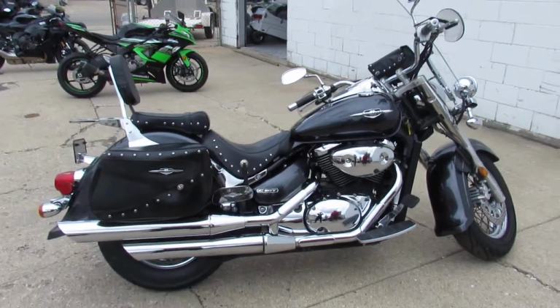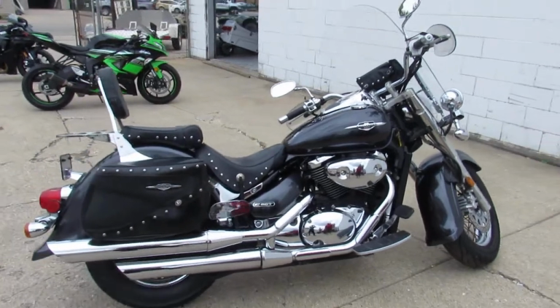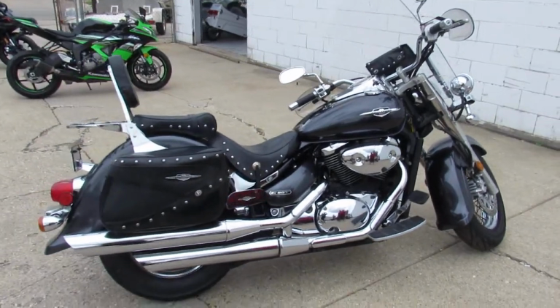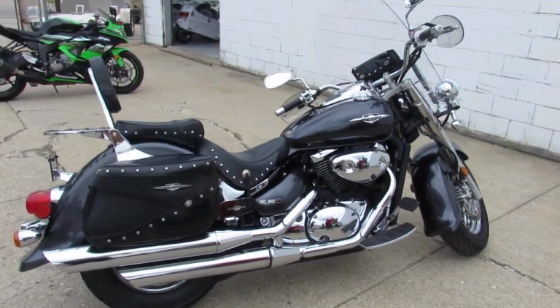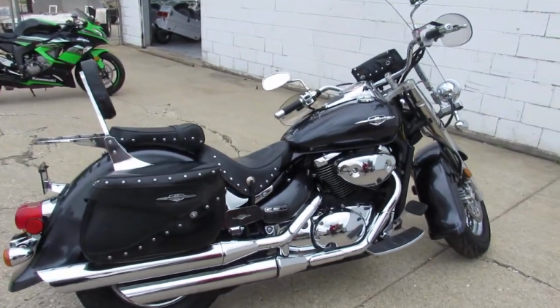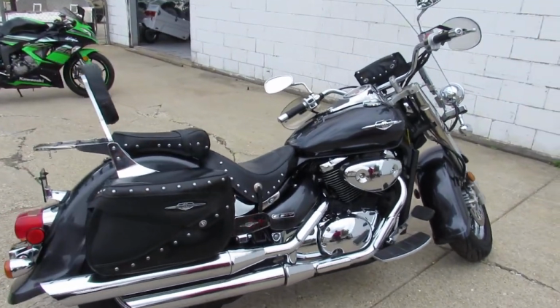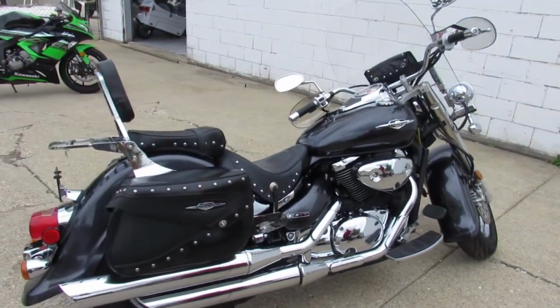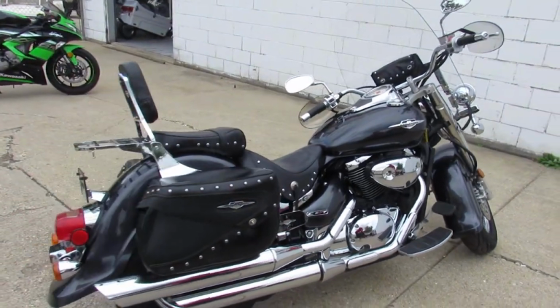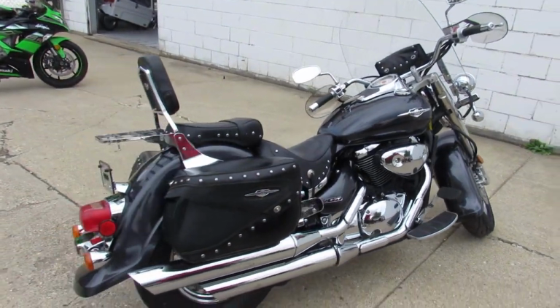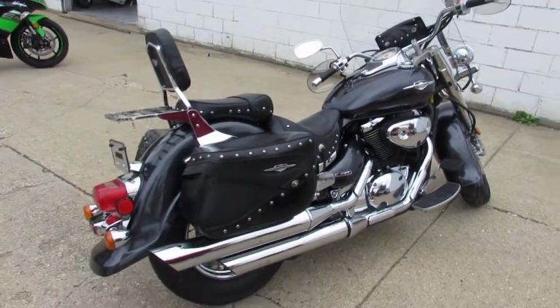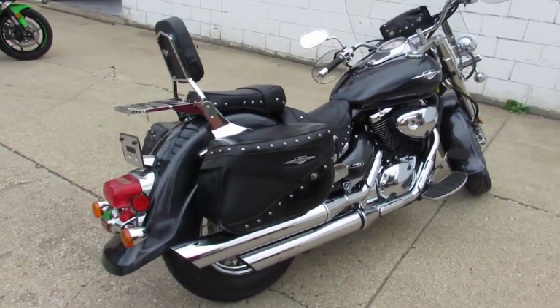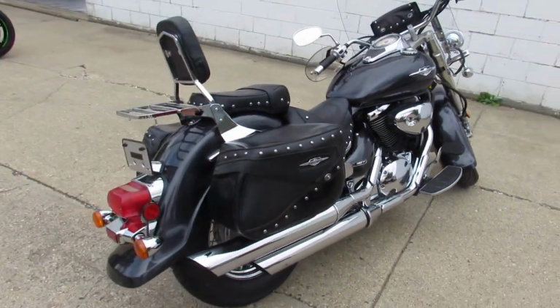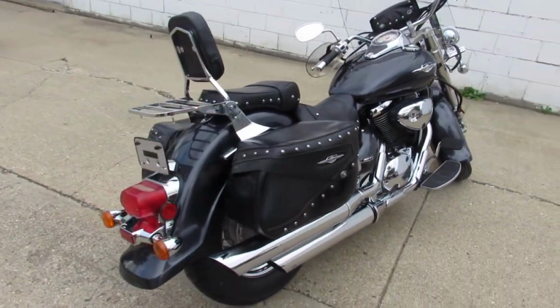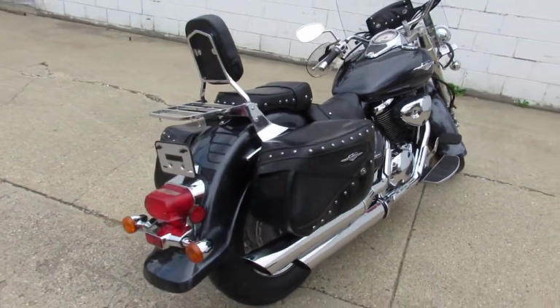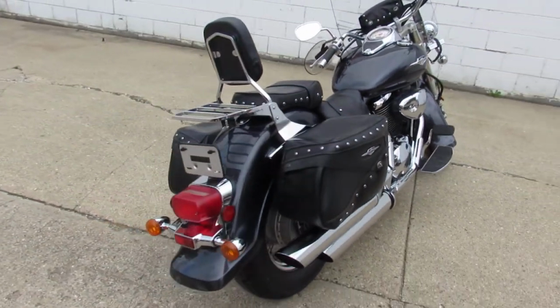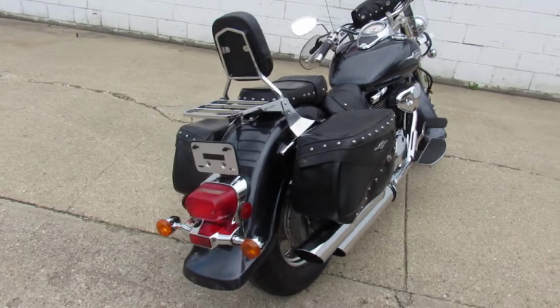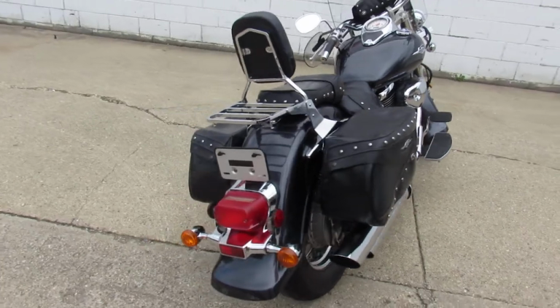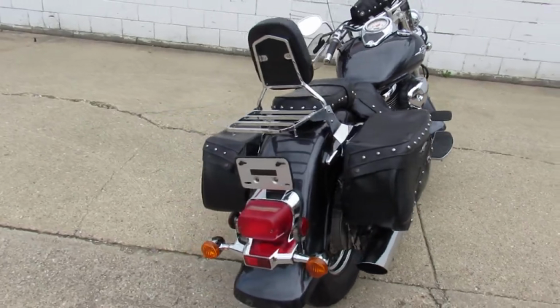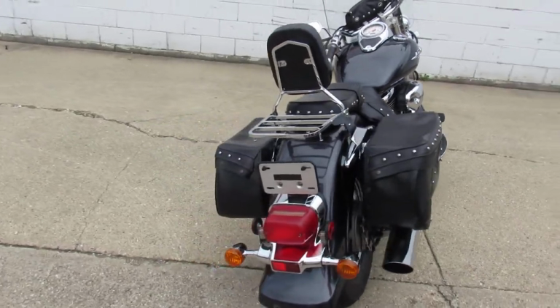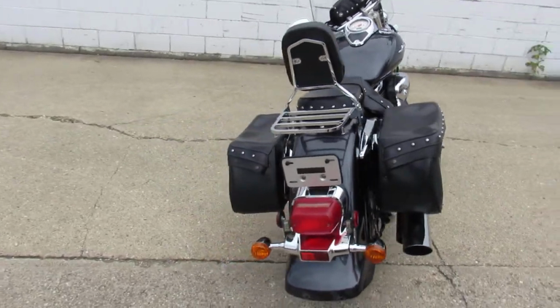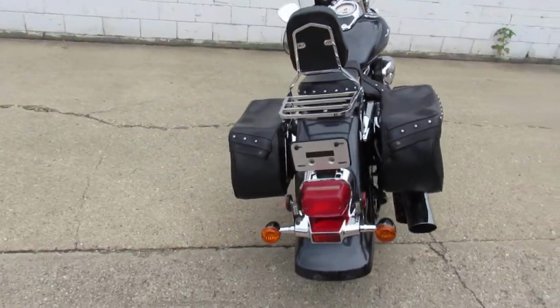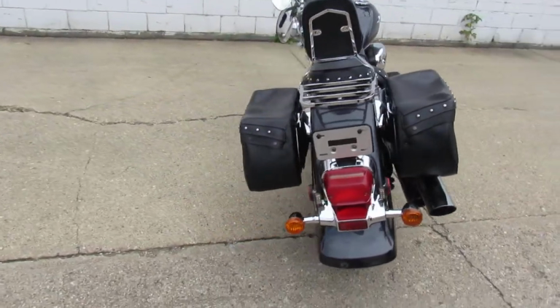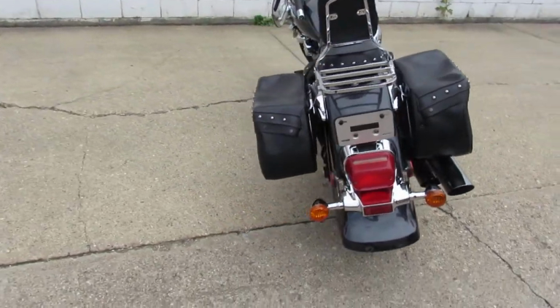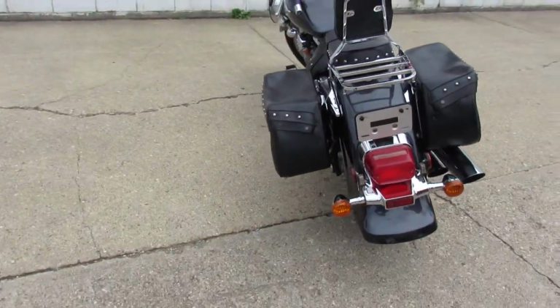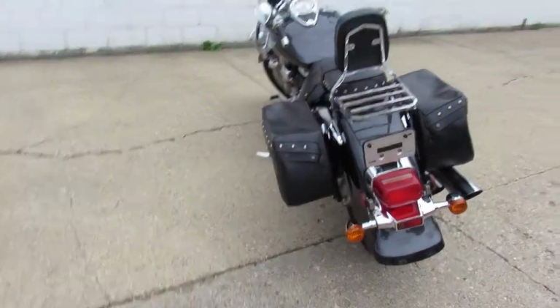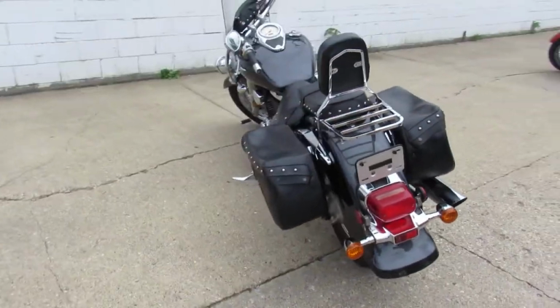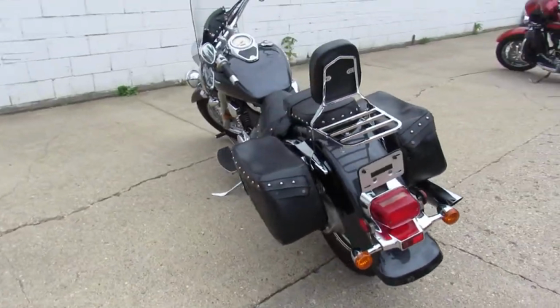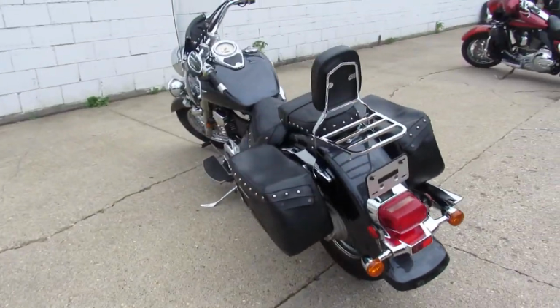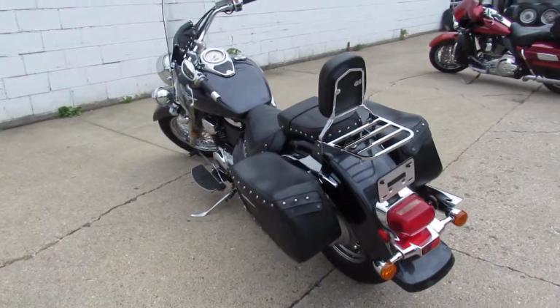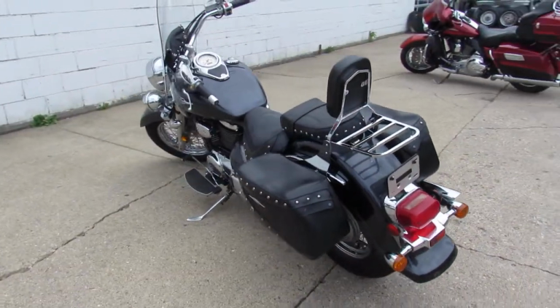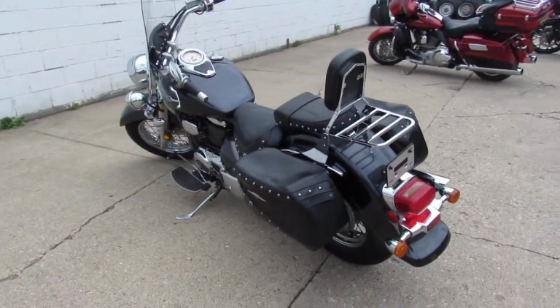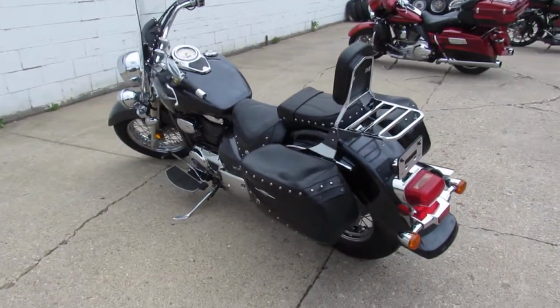Hey guys, ApprovalPowerSports.com here doing some videos on some bikes we just got in off the truck. Check this one out — 2006 Suzuki C50 Touring Boulevard for sale.